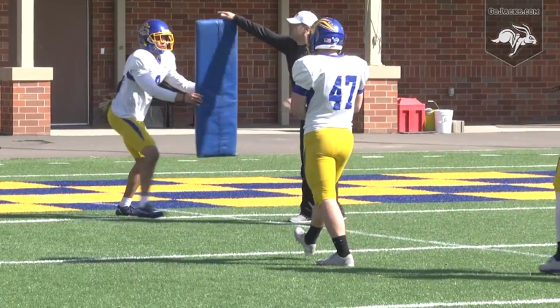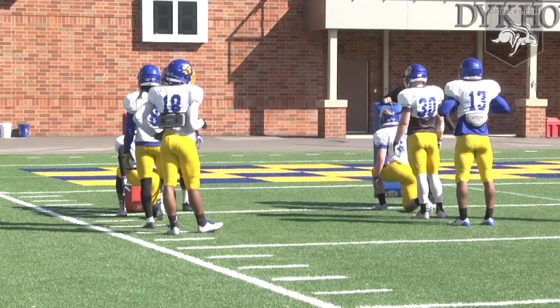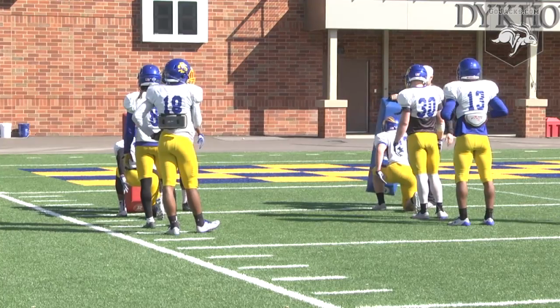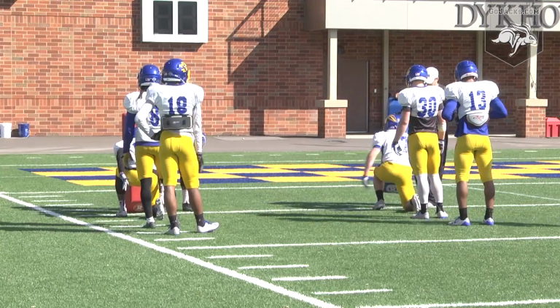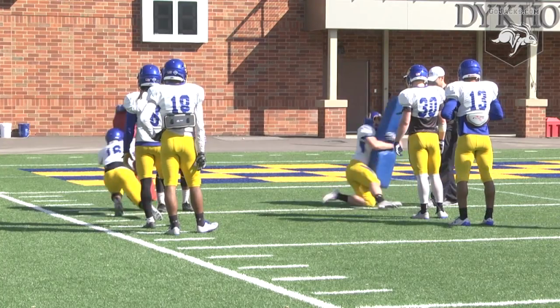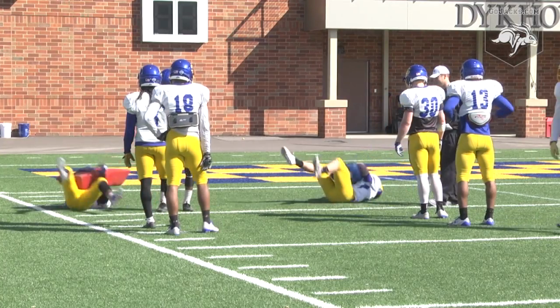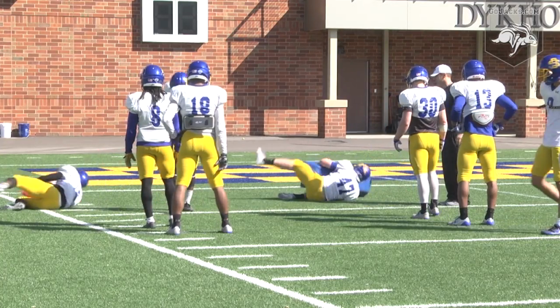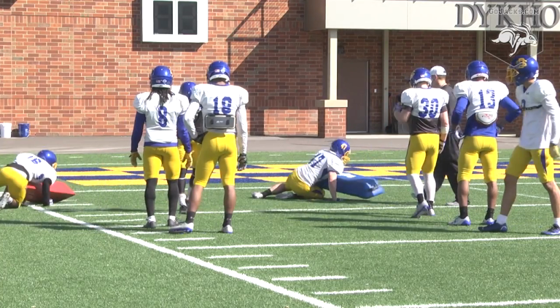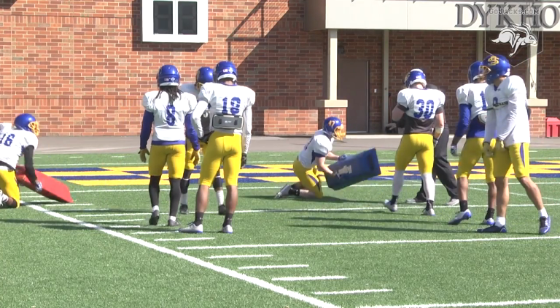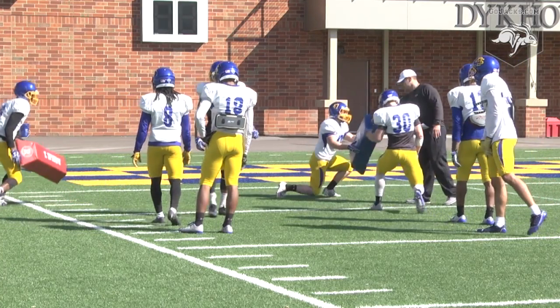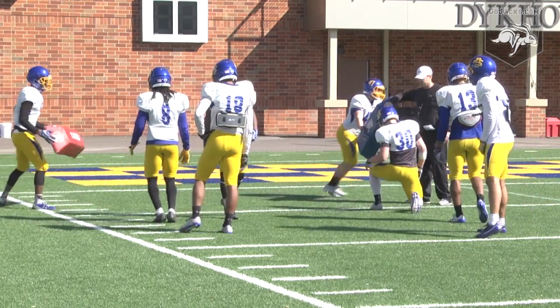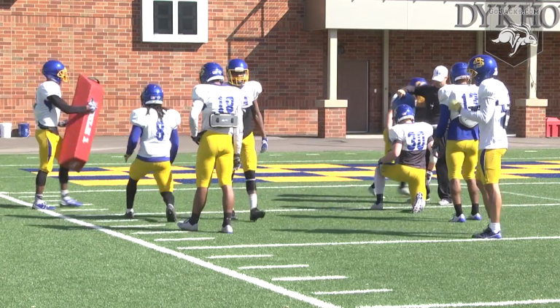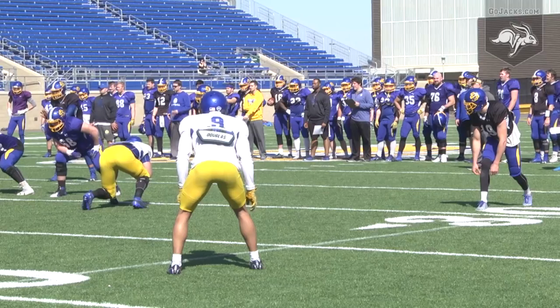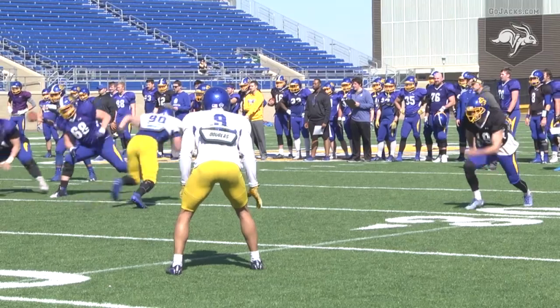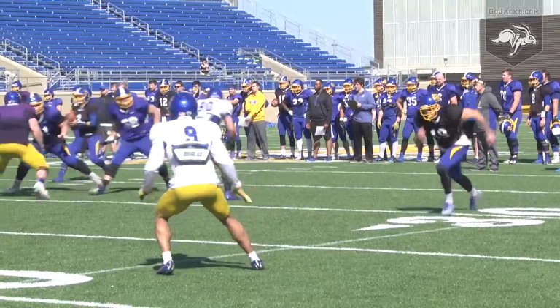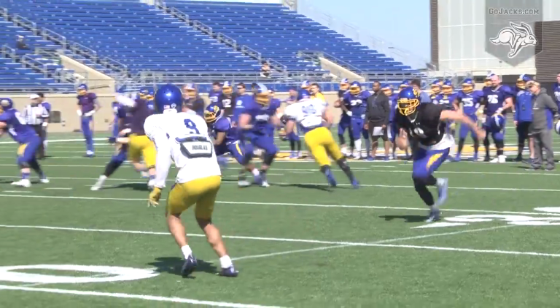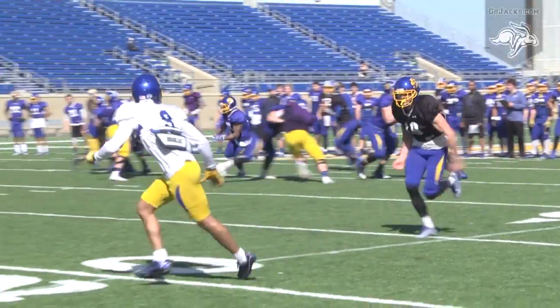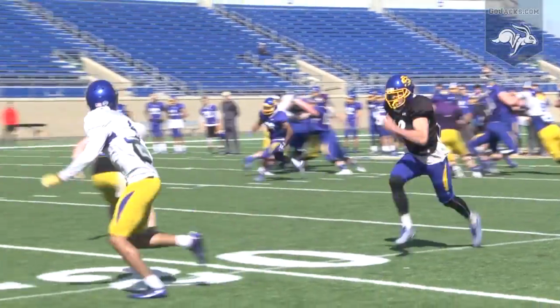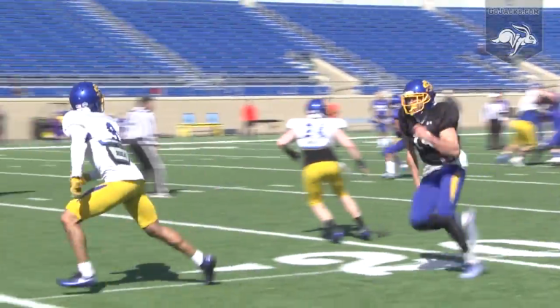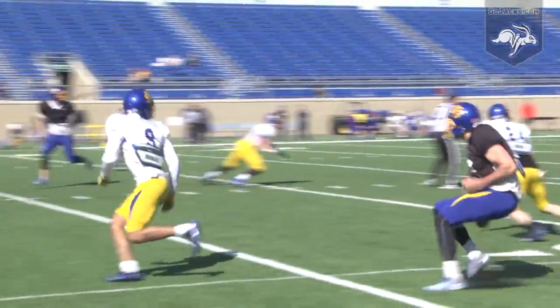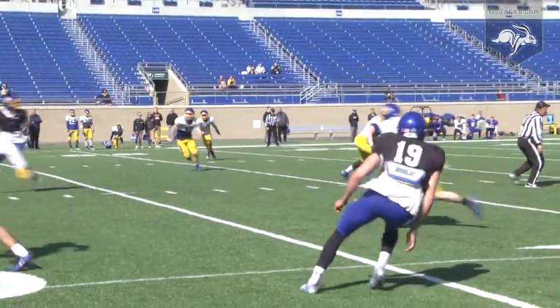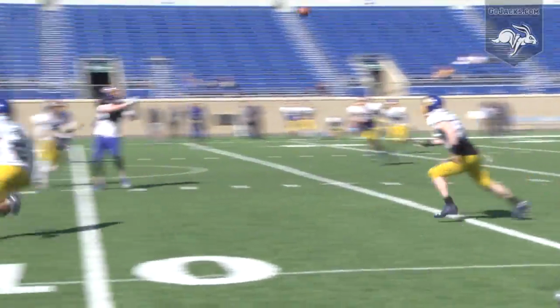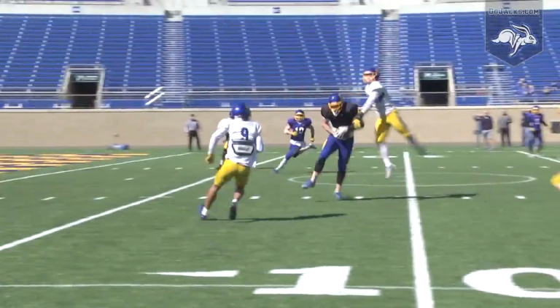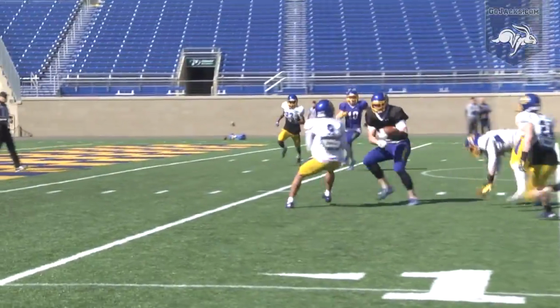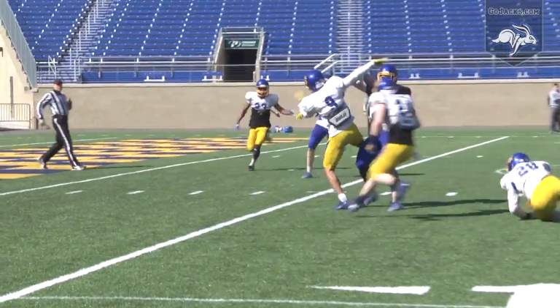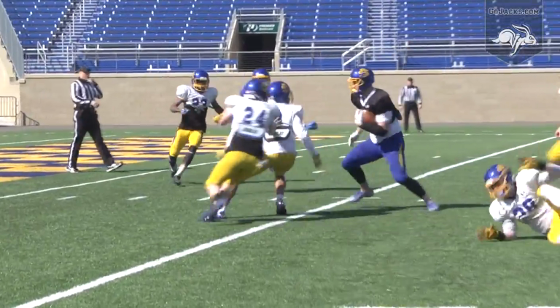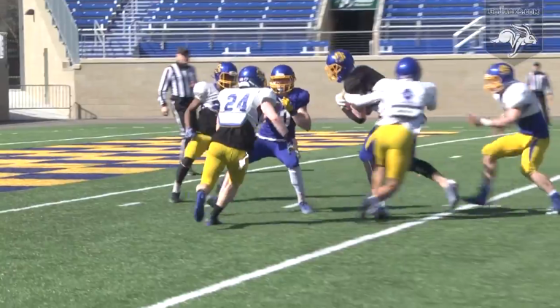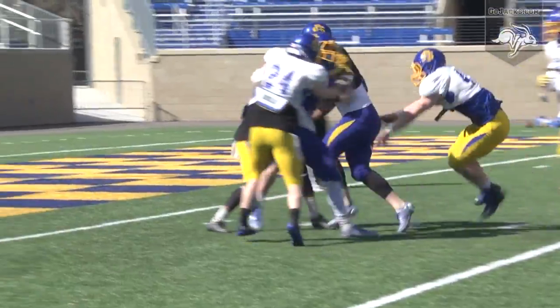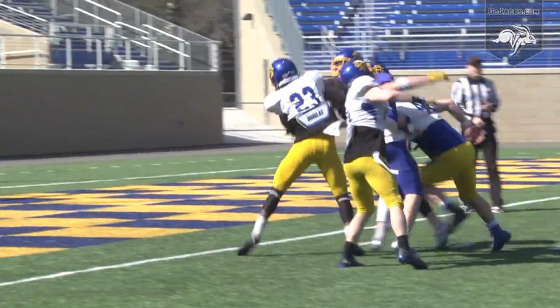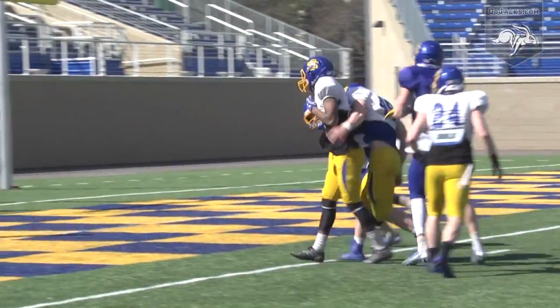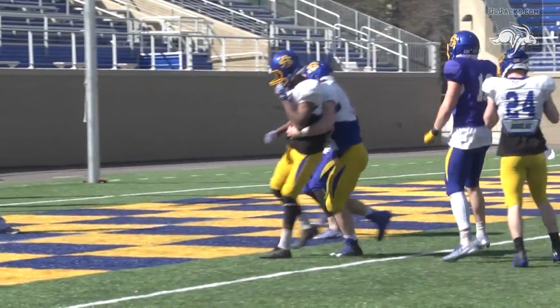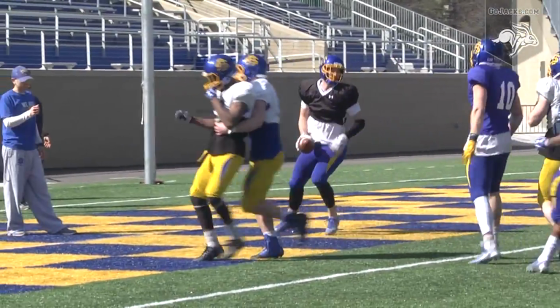Every day we have a scrimmage on Saturday just to see how much they can grow in that period of time. Going against an offense as good as SDSU's is quite the challenge during practice, especially versus the likes of All-Americans Jake Winnecke and Dallas Goddard.